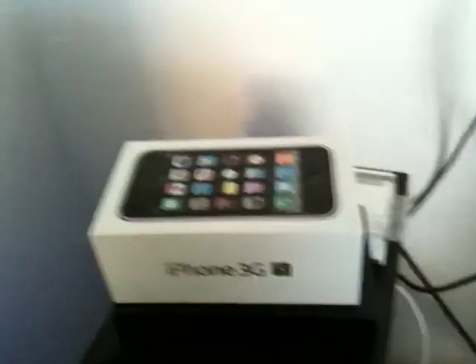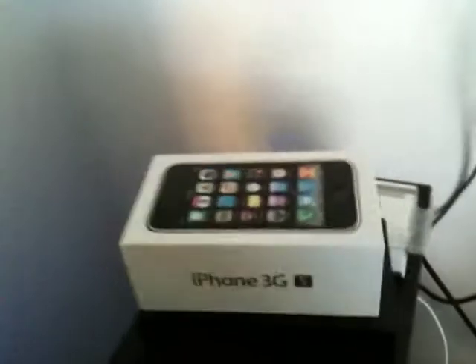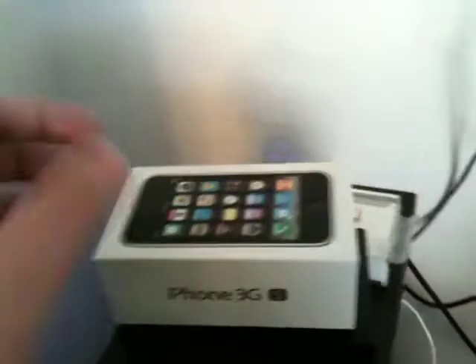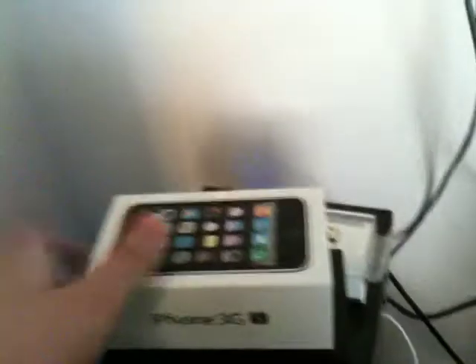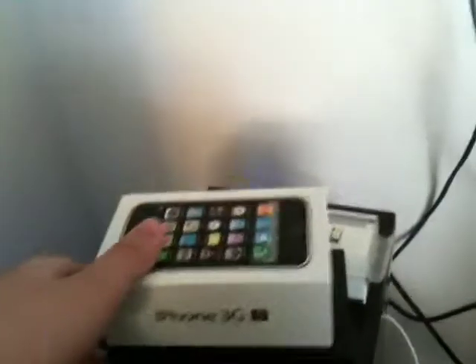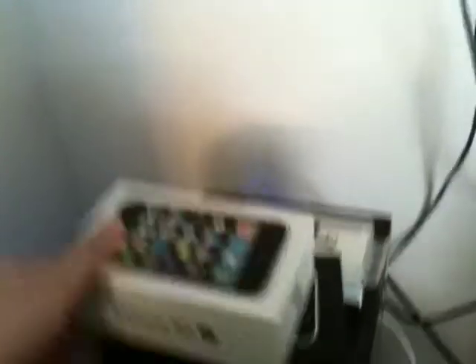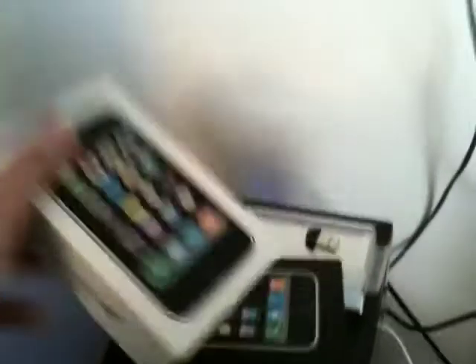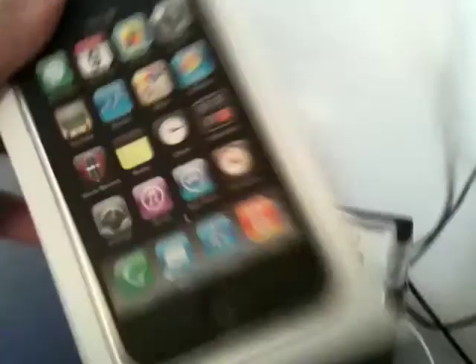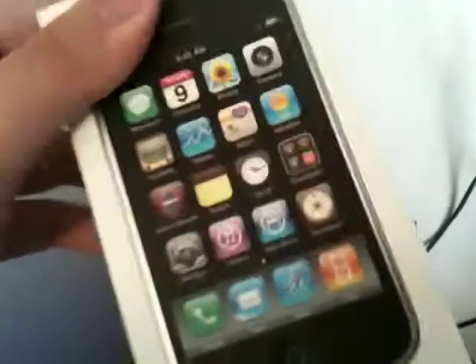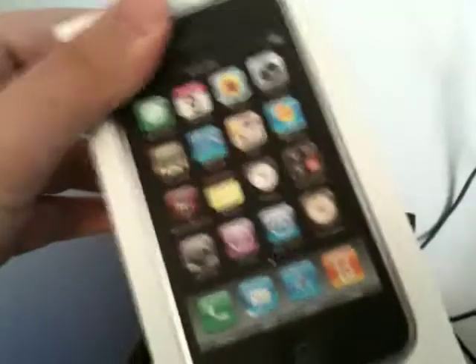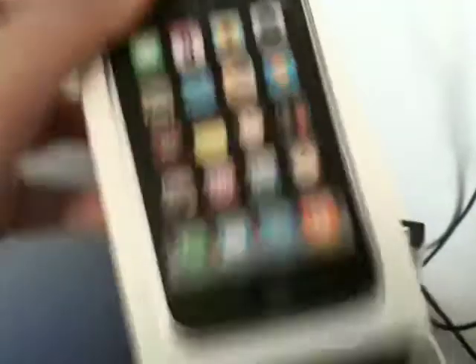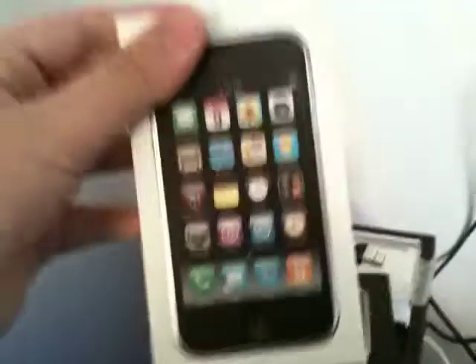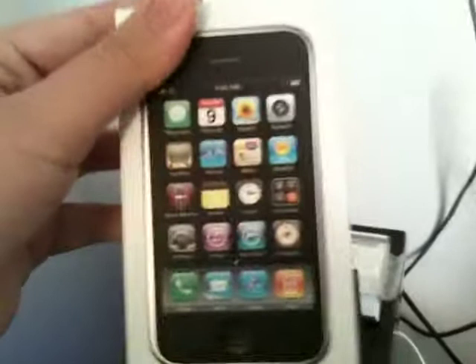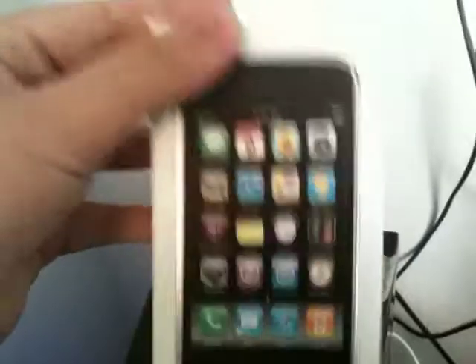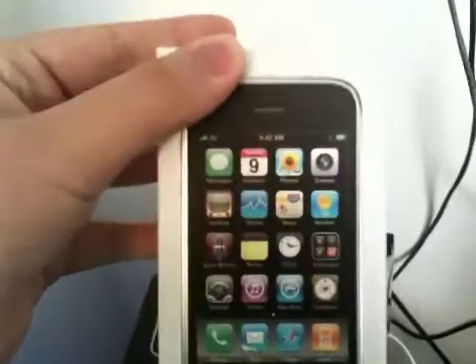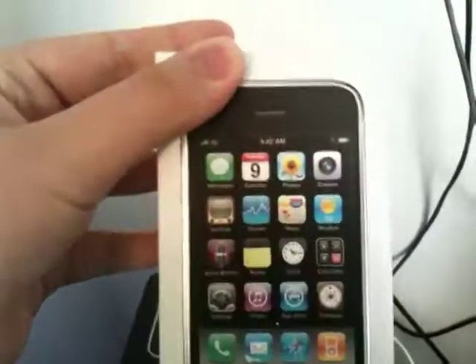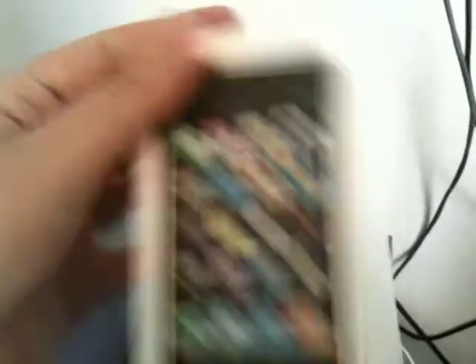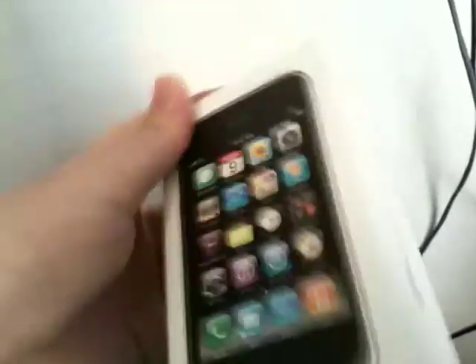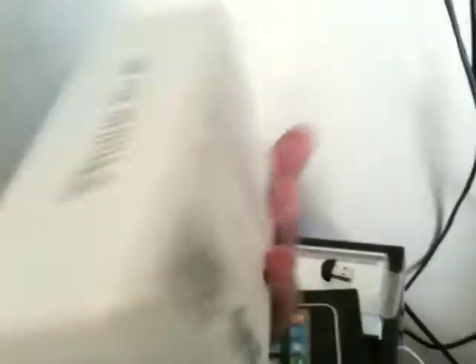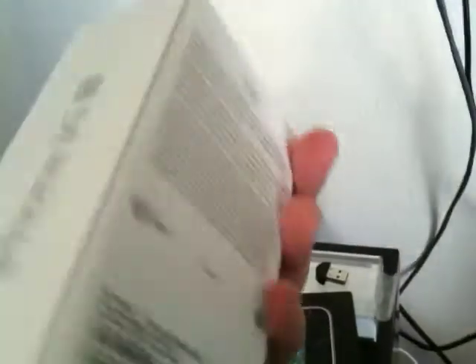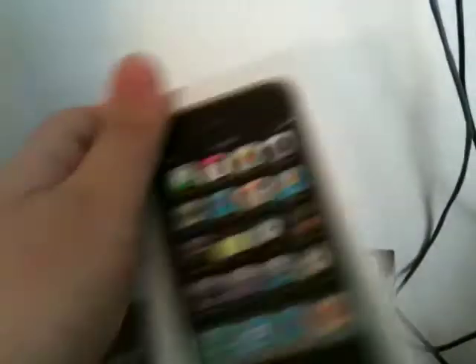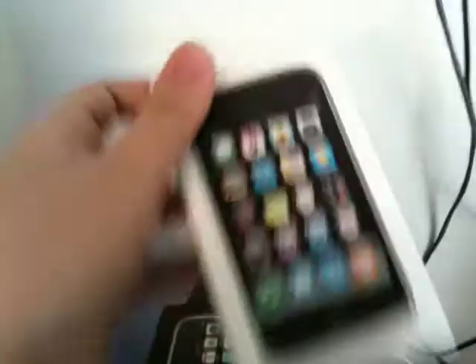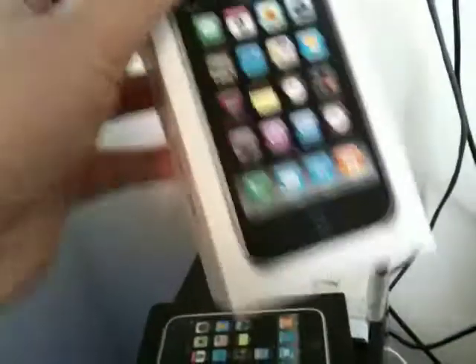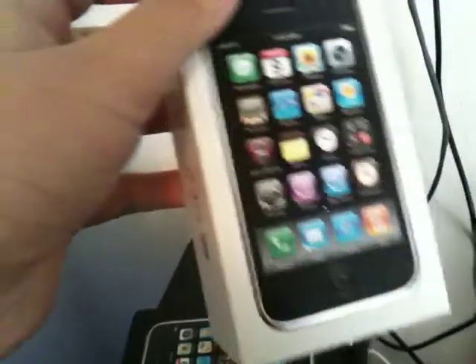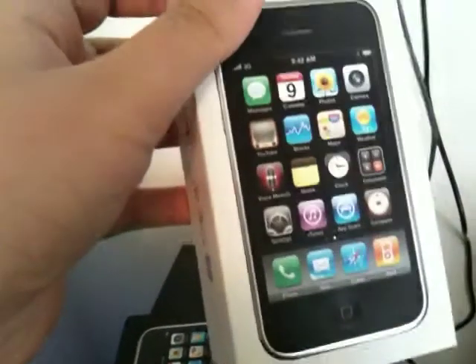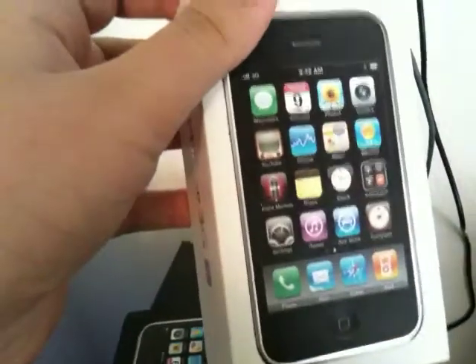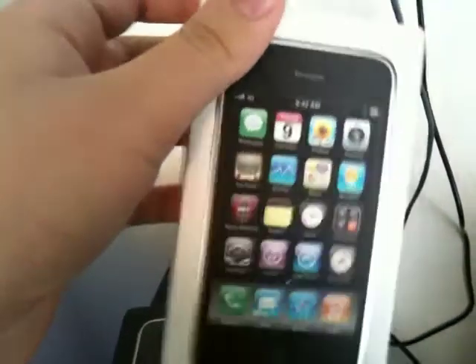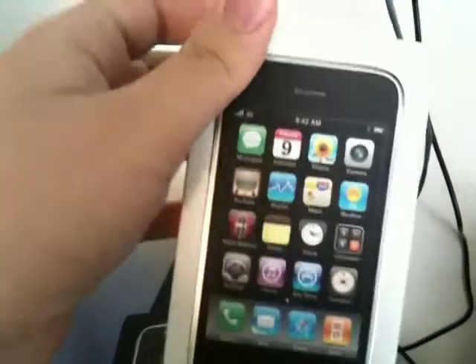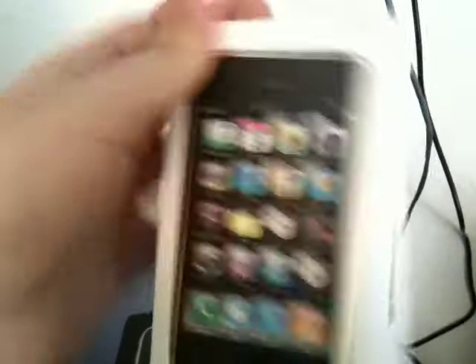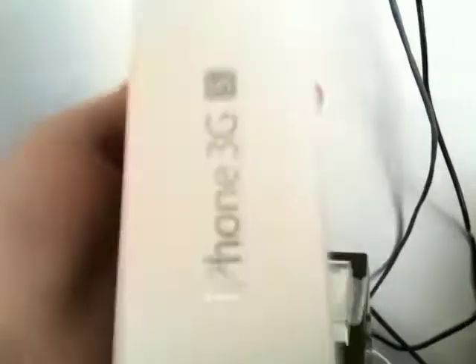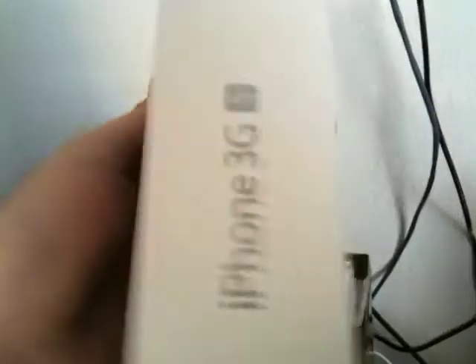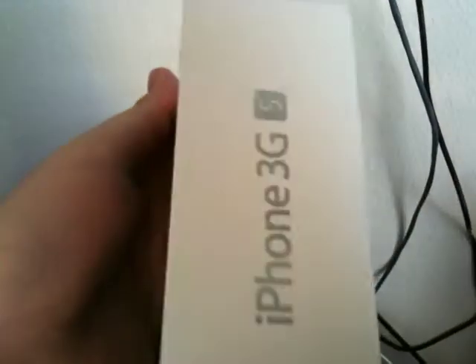What's up YouTube? This is iJuleGuy, just making a little test video — kind of a show-off video of the video capability of my iPhone 3GS.